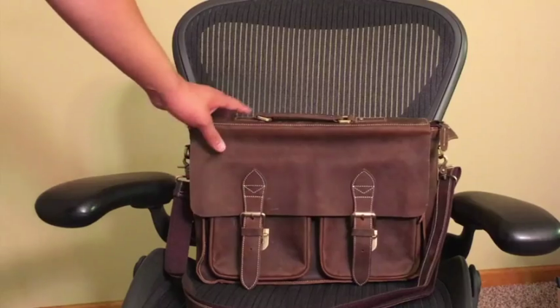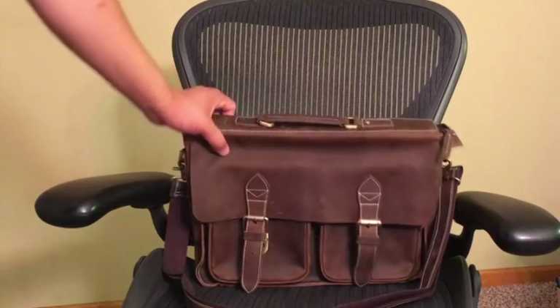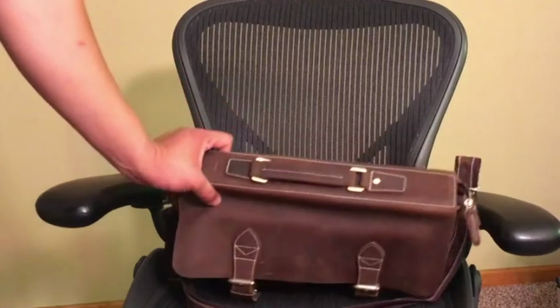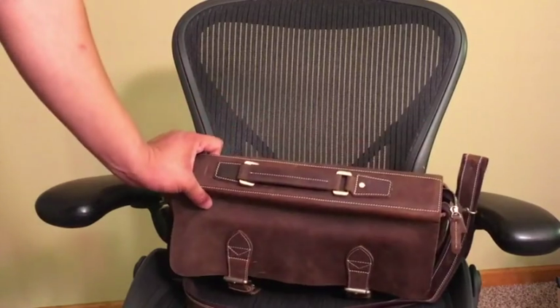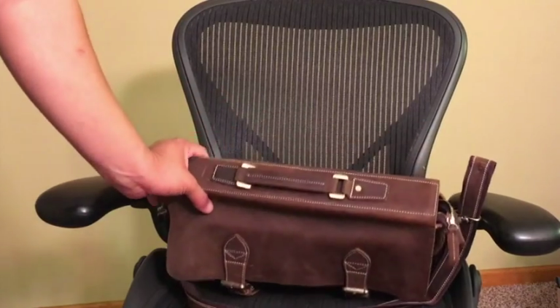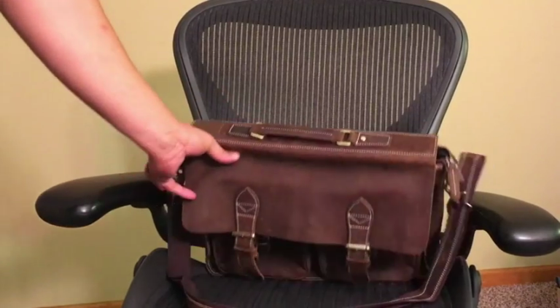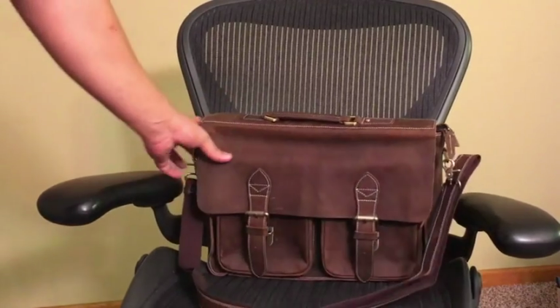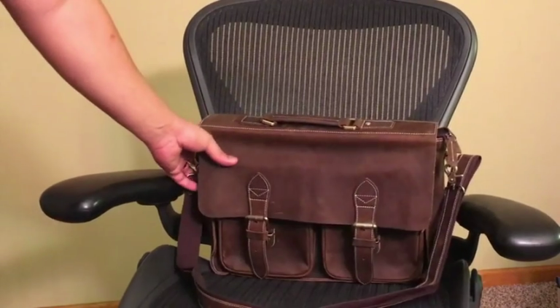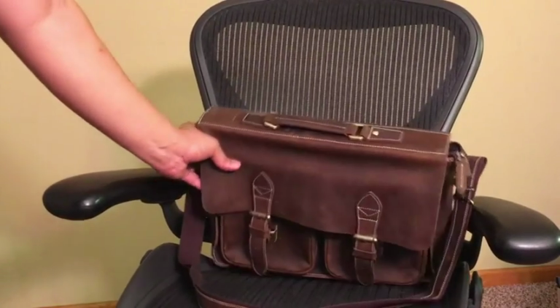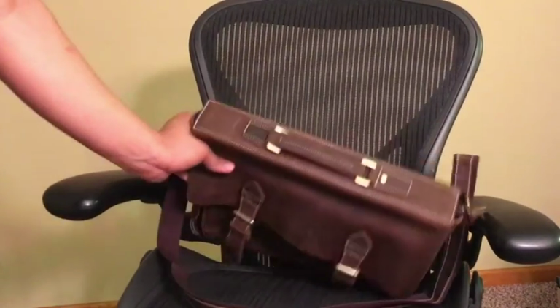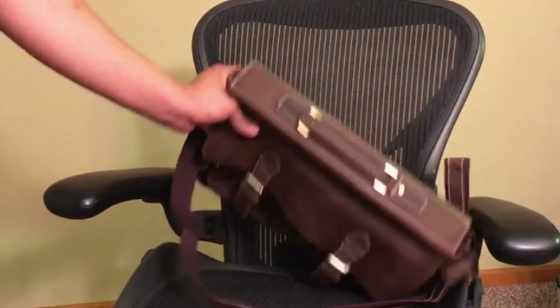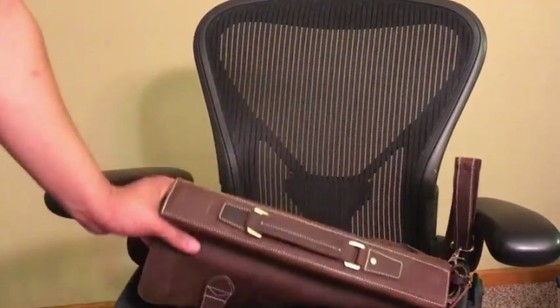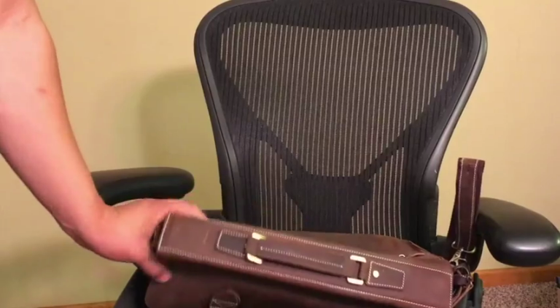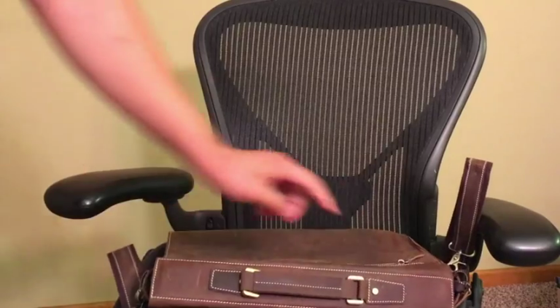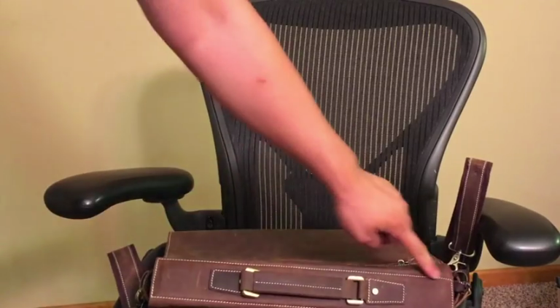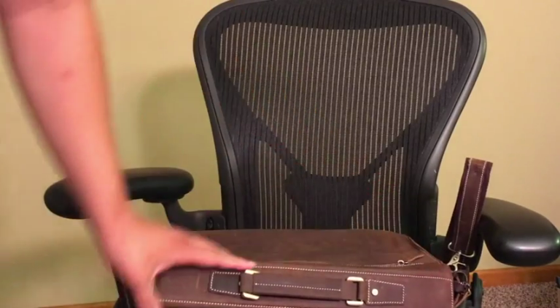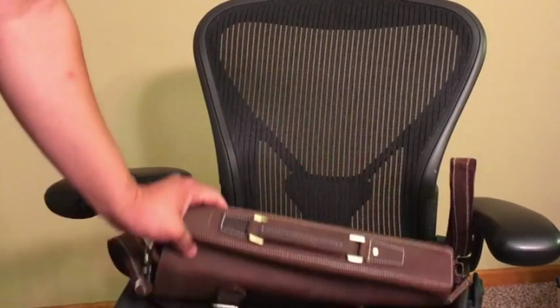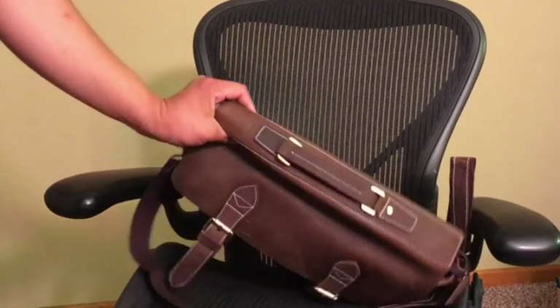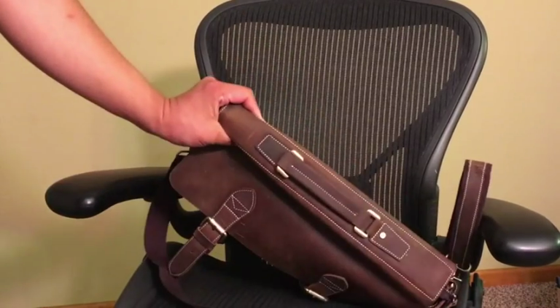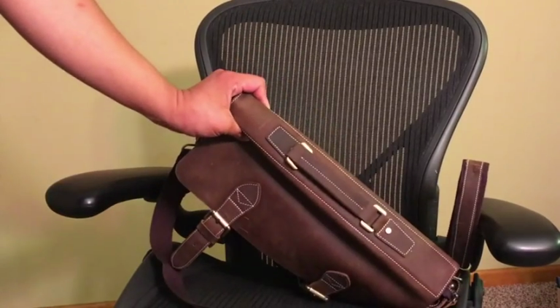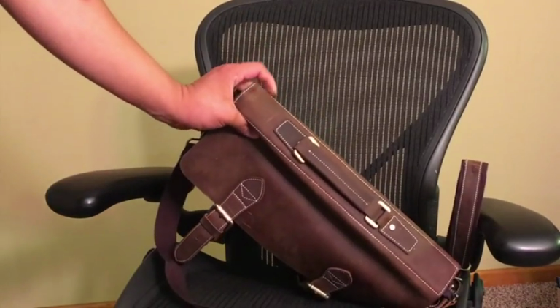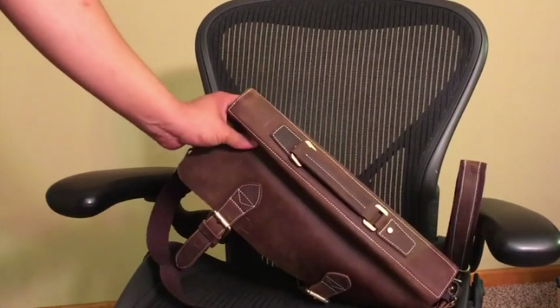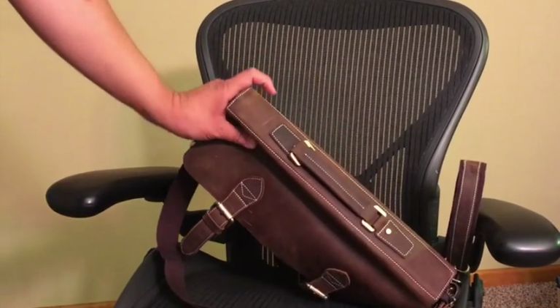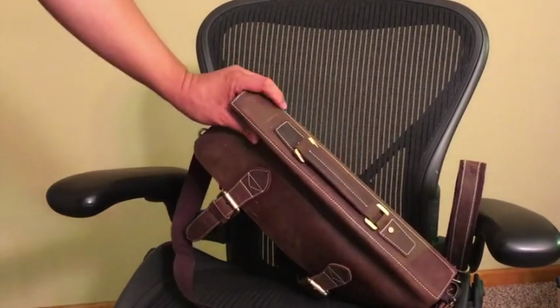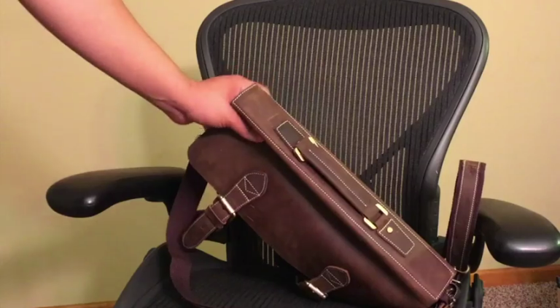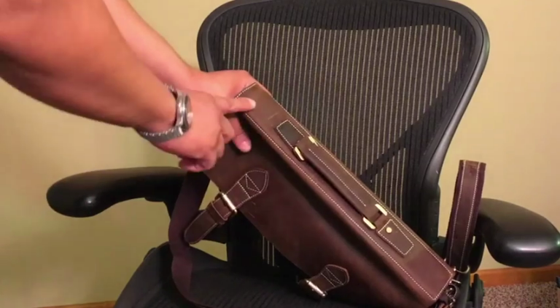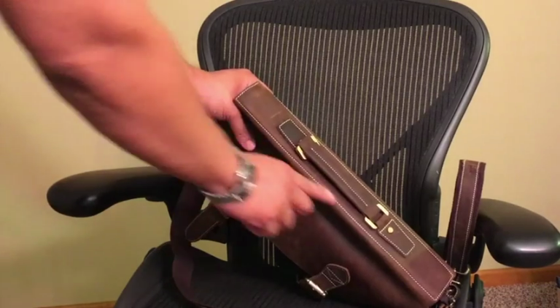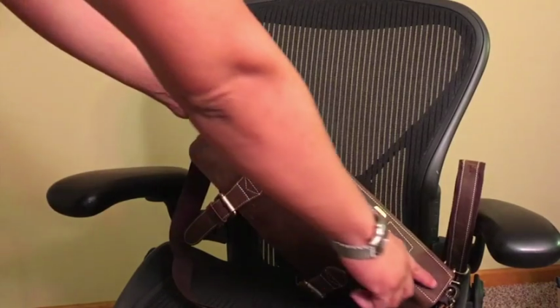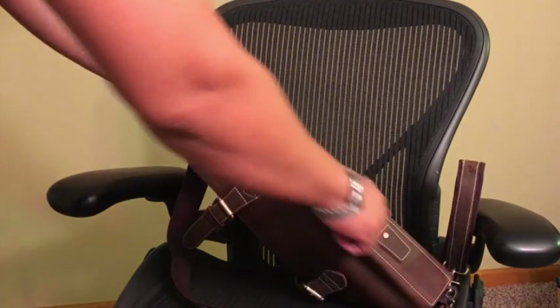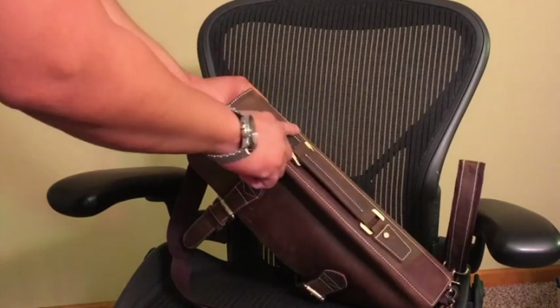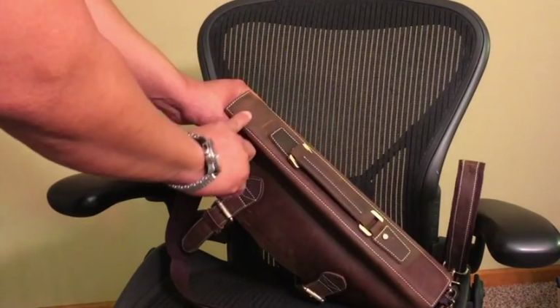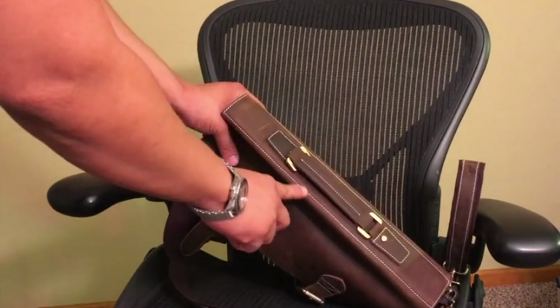The top of the bag itself is probably its most defining feature — this very square piece up here. It also has this beautiful contrast stitching that goes all the way around.